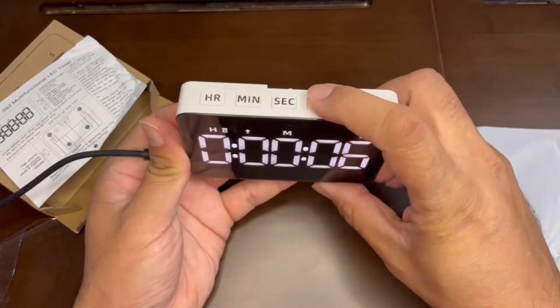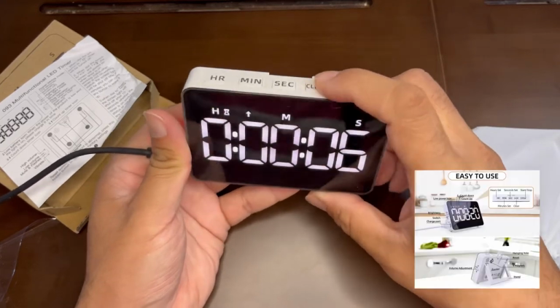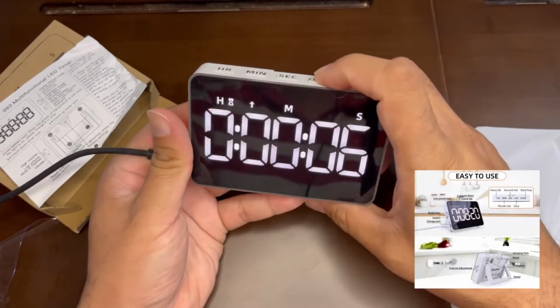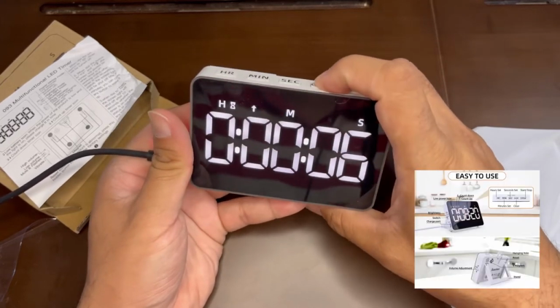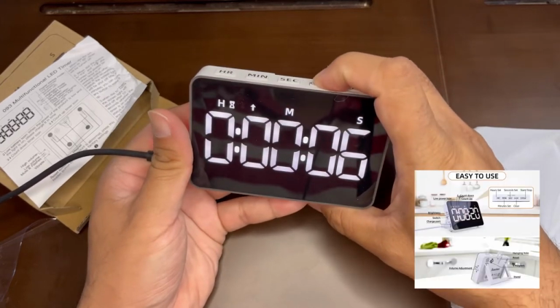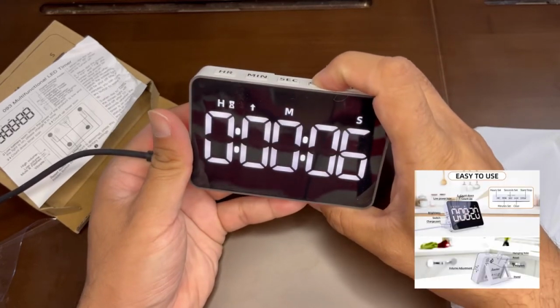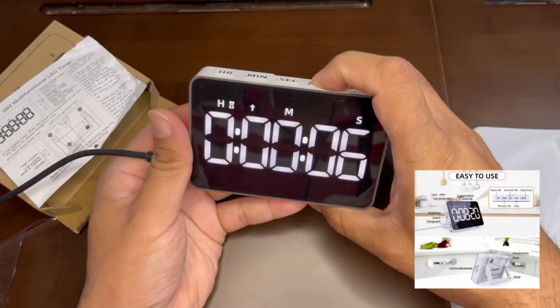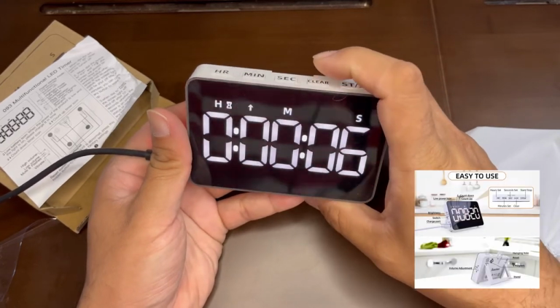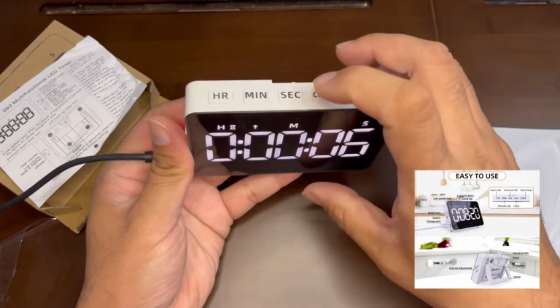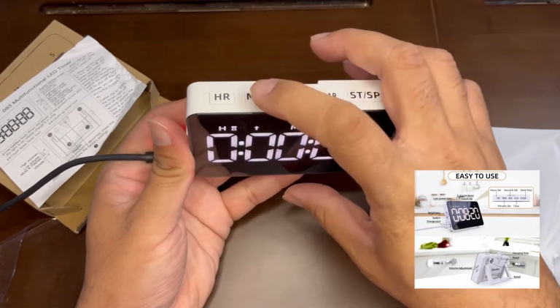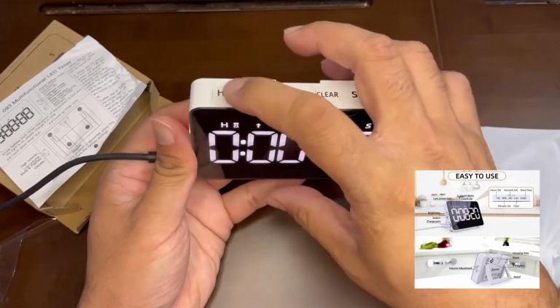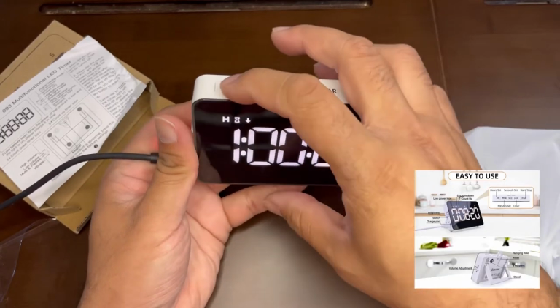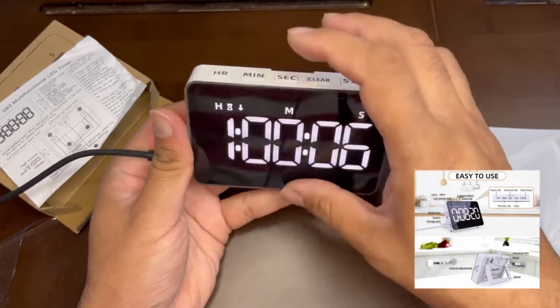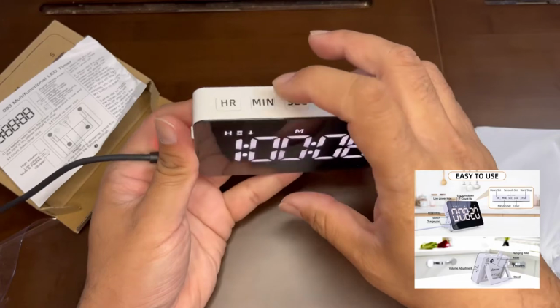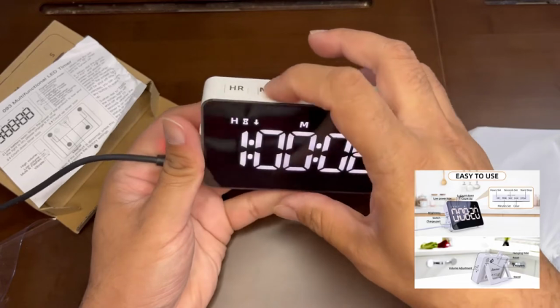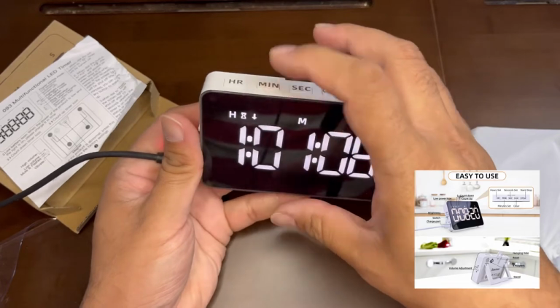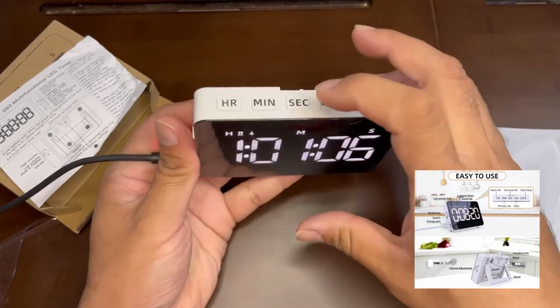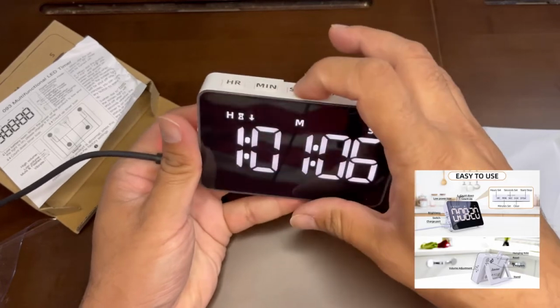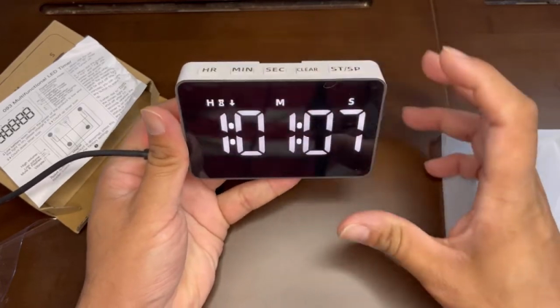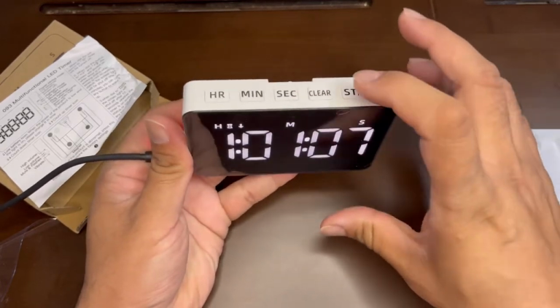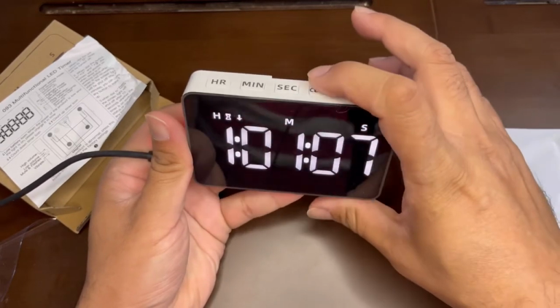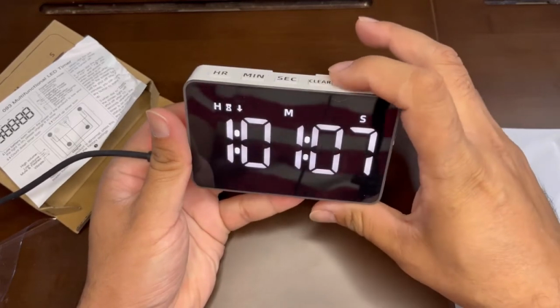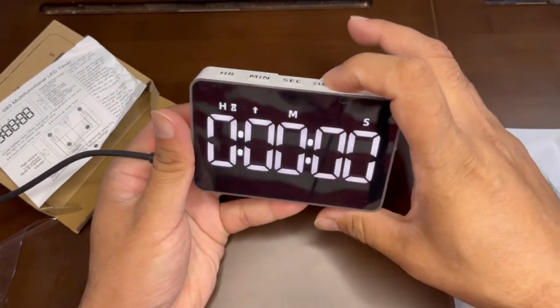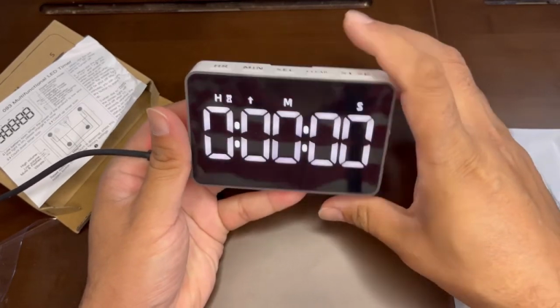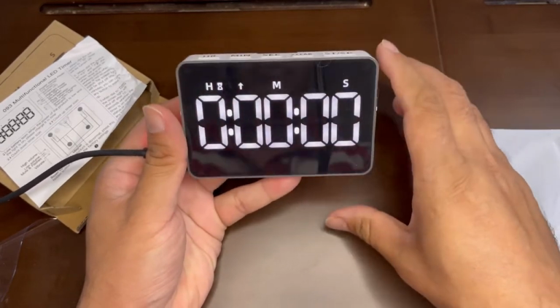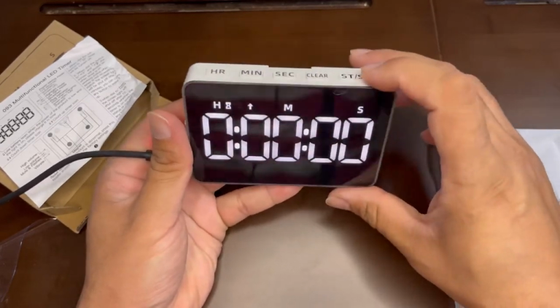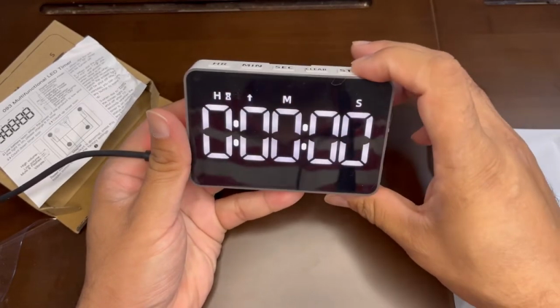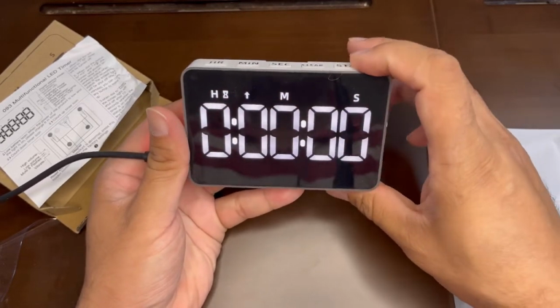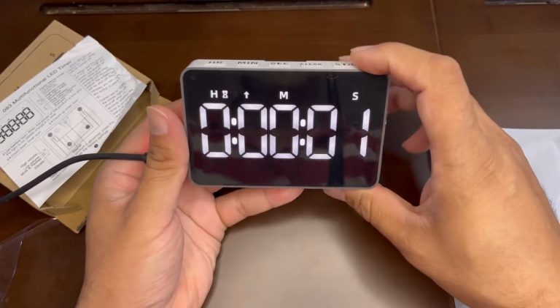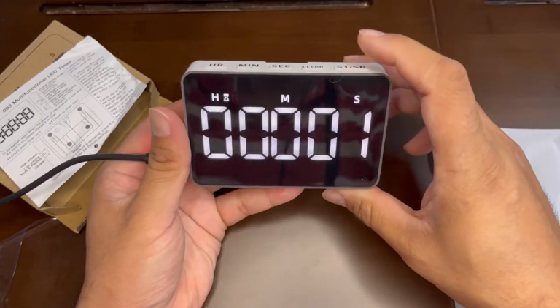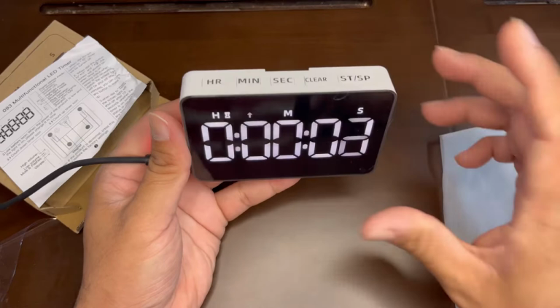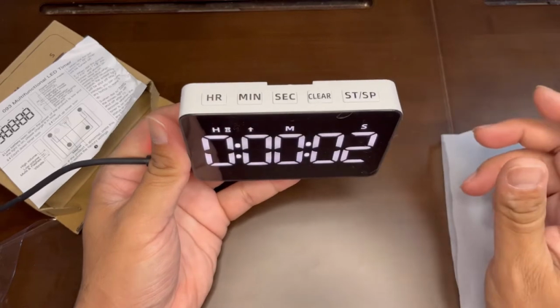Whether you want a stopwatch or a timer, you can set it up. You can set the hour, minute, and second from here, and then start it.